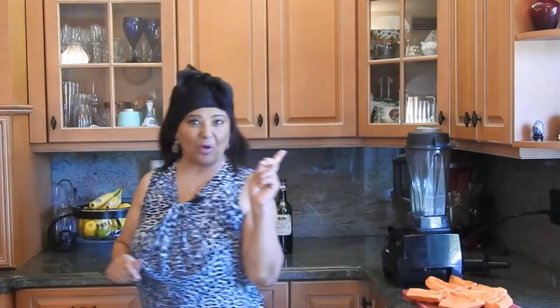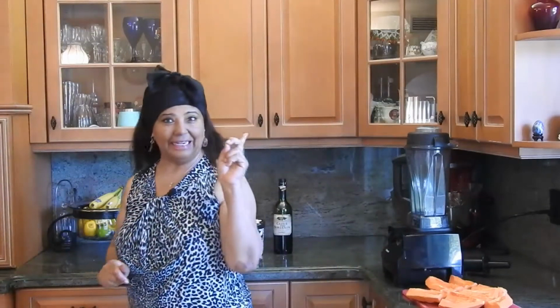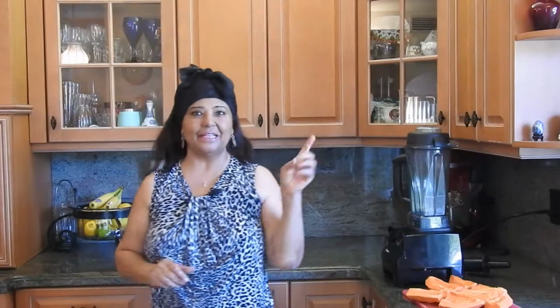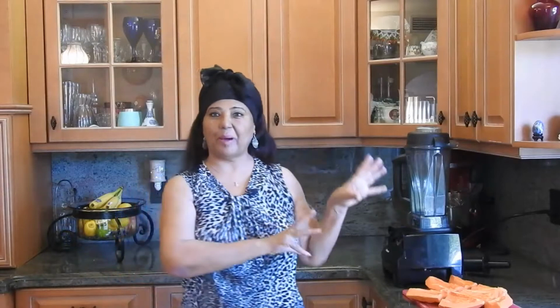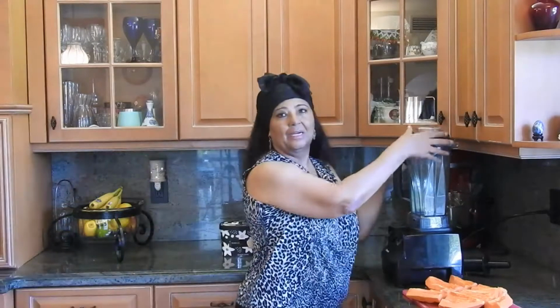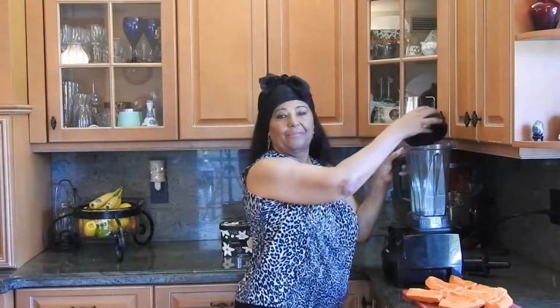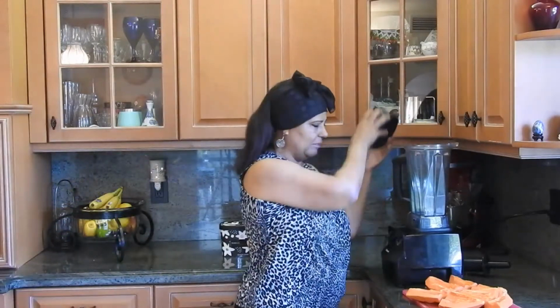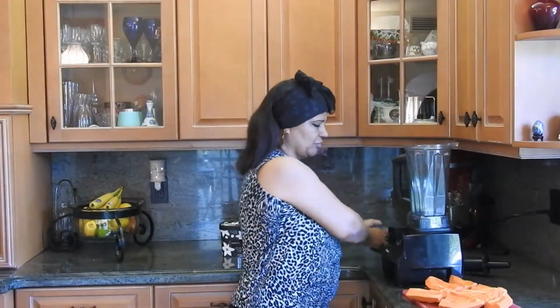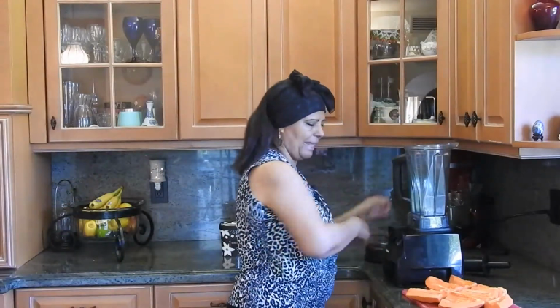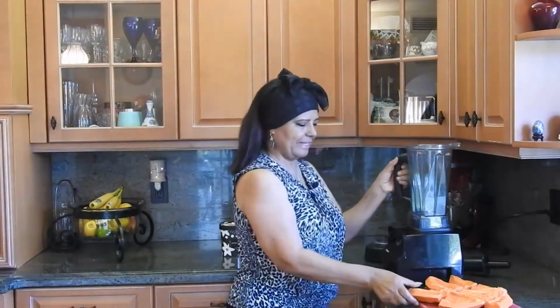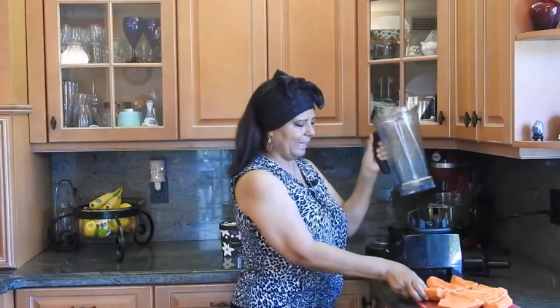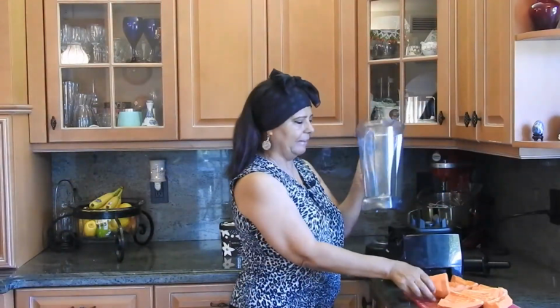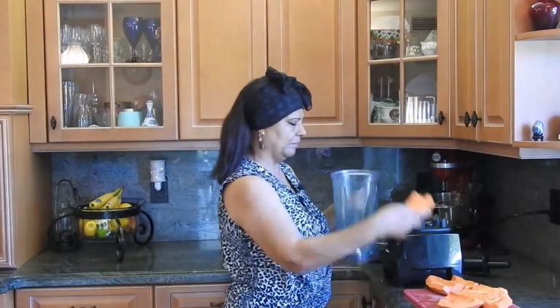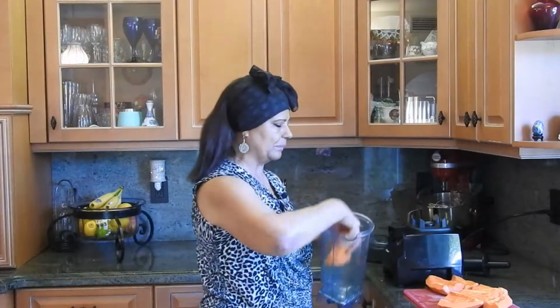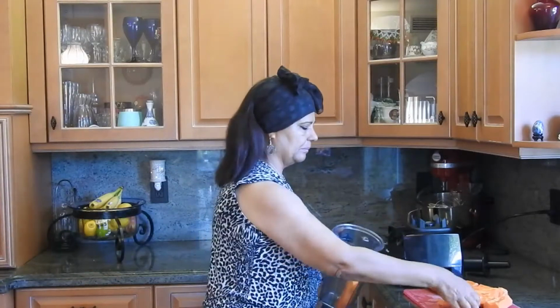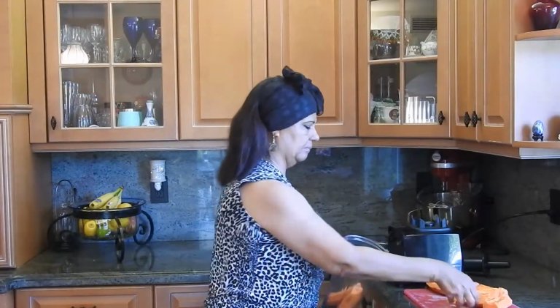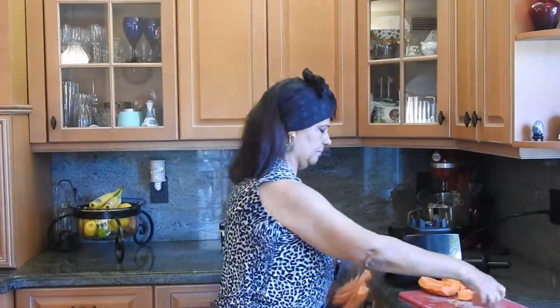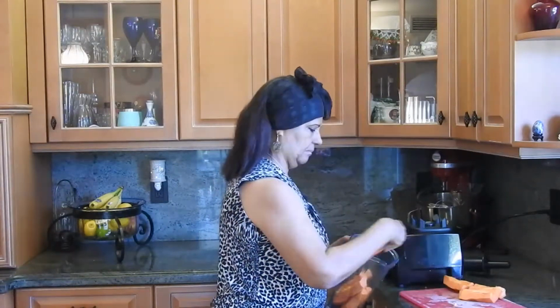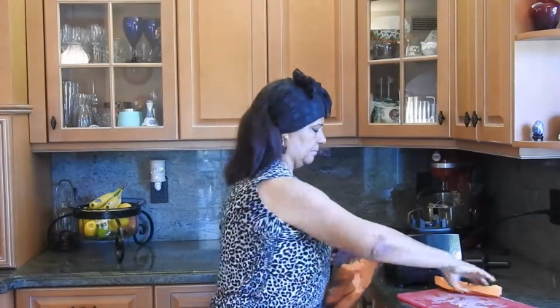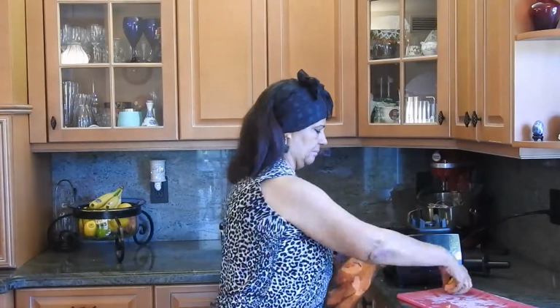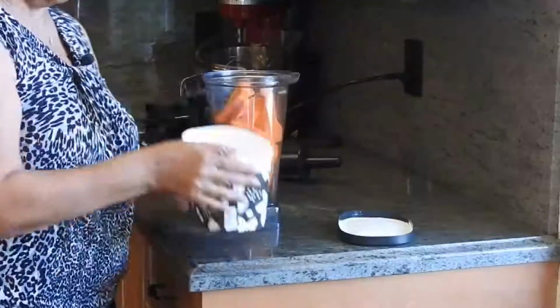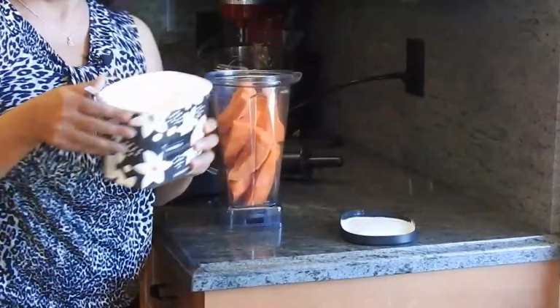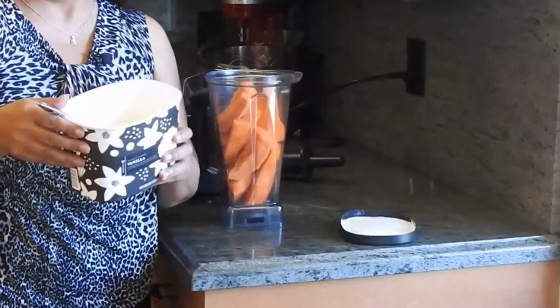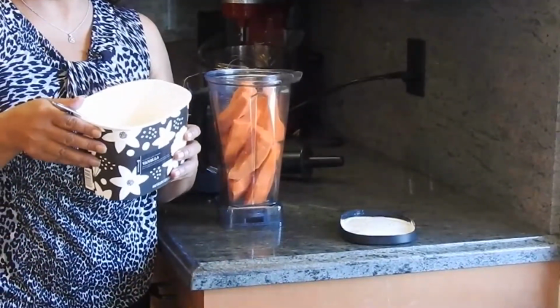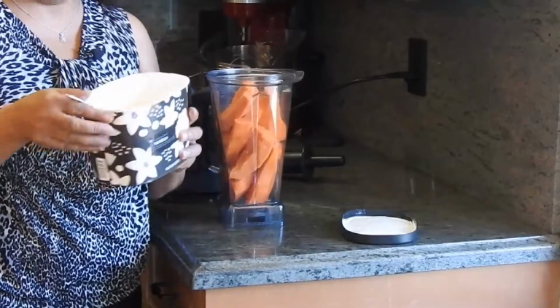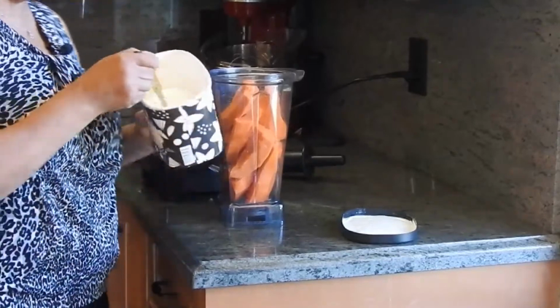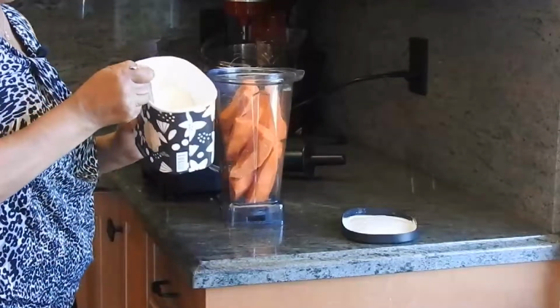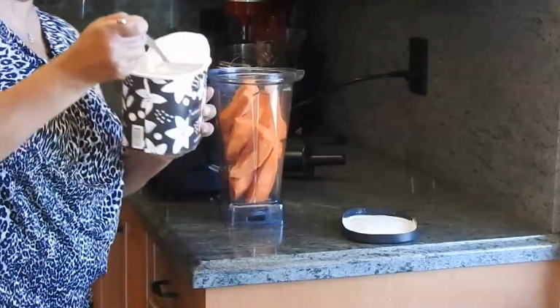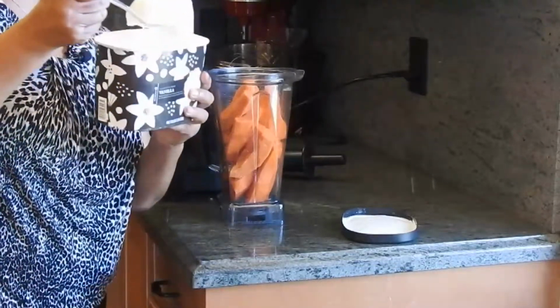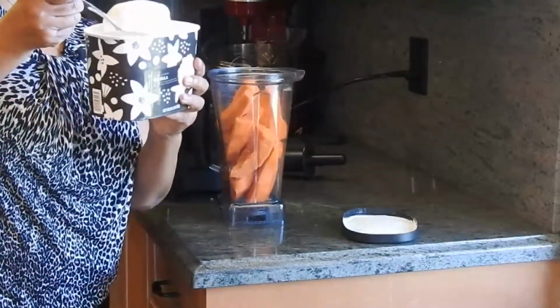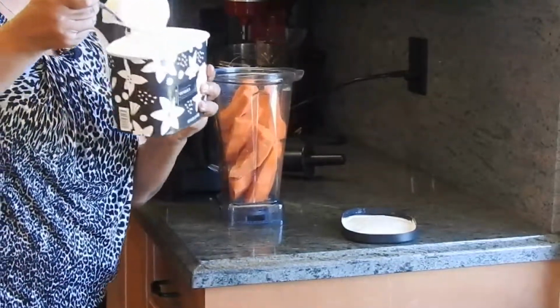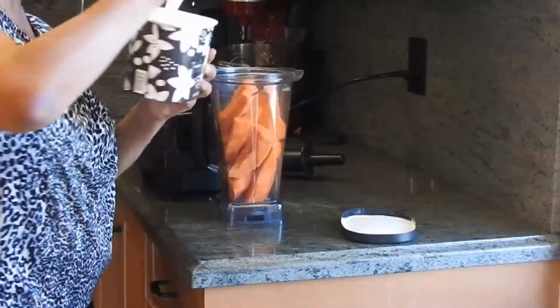I cut the Popeye. We have the blender, we're just going to put everything in the blender. I'm just going to add the ice cream now. A big scoop is good enough.